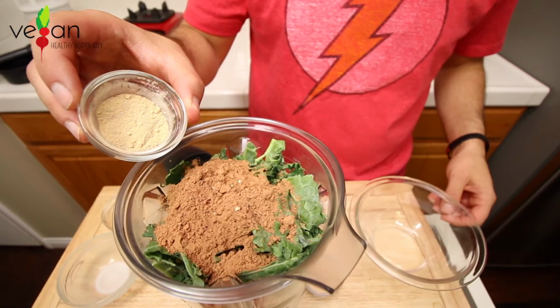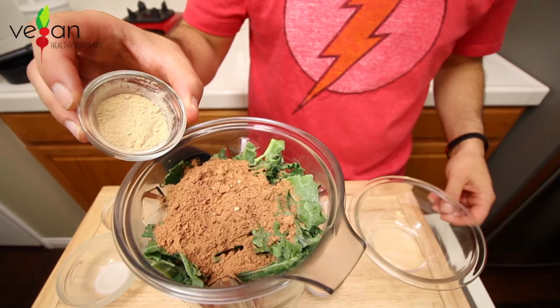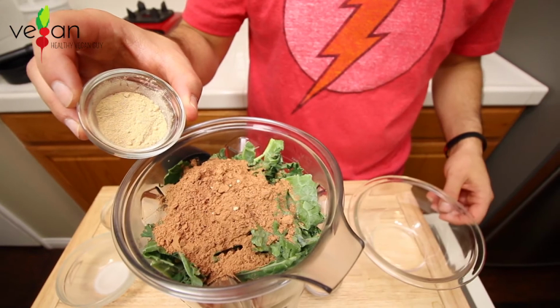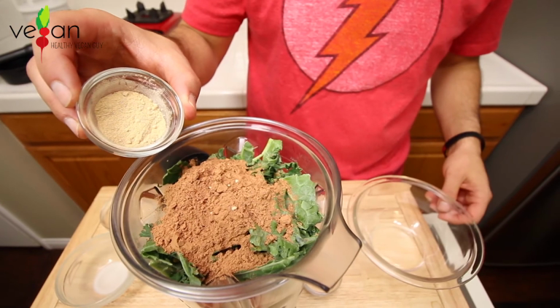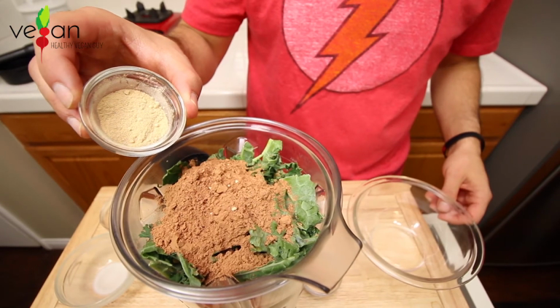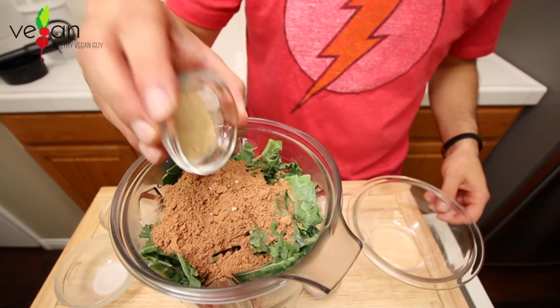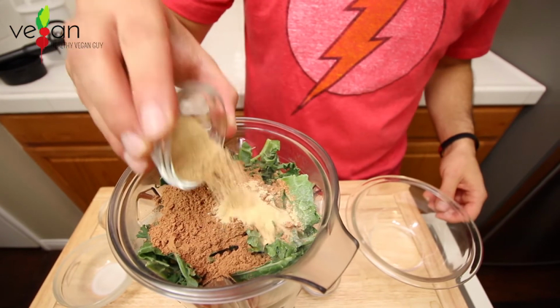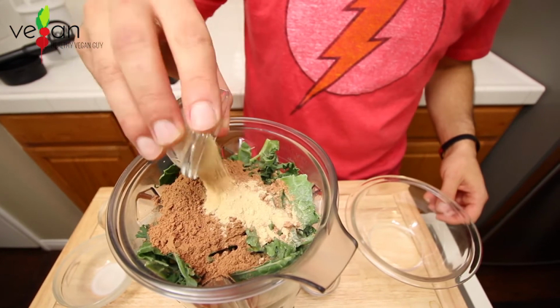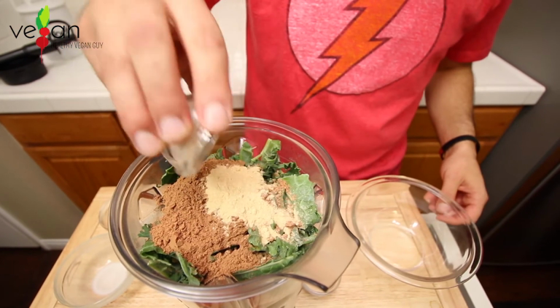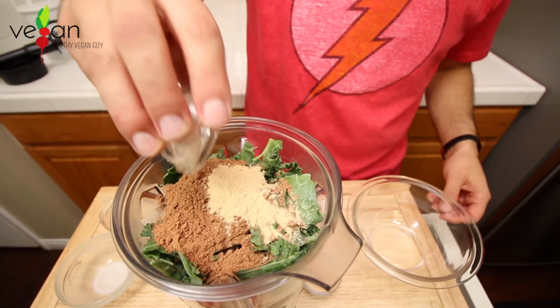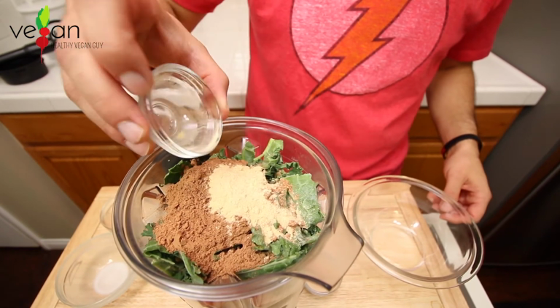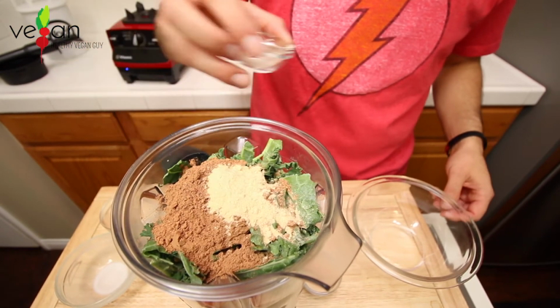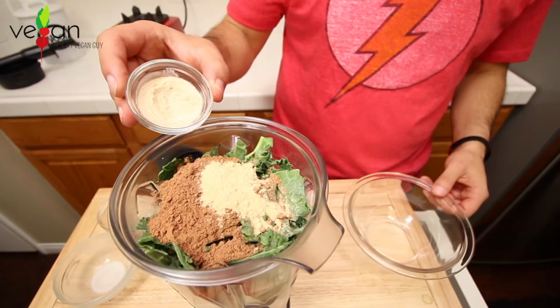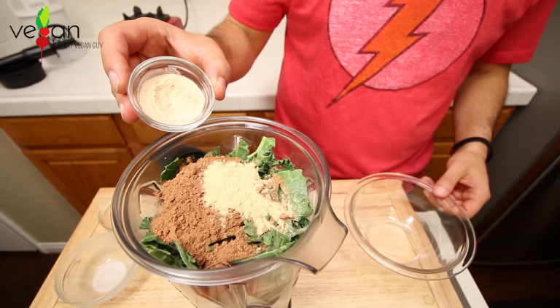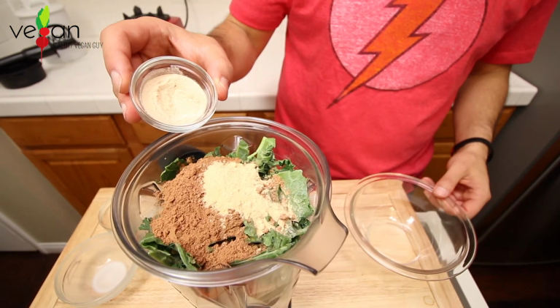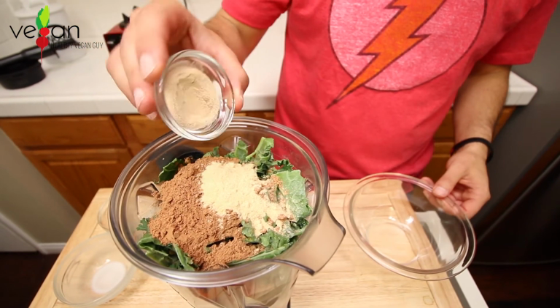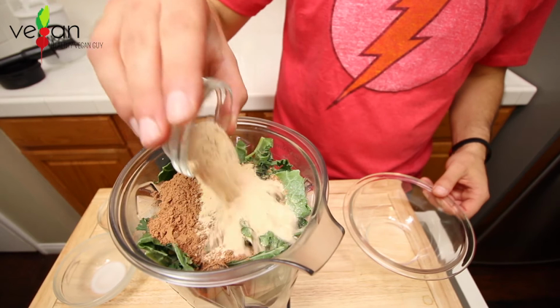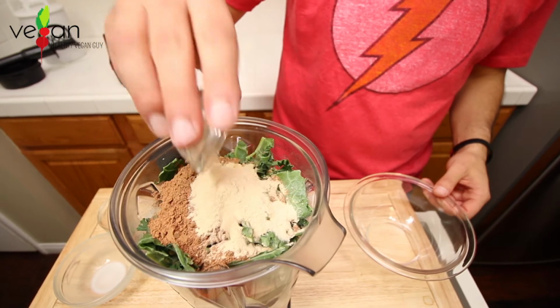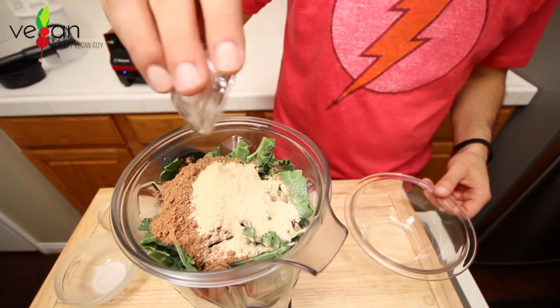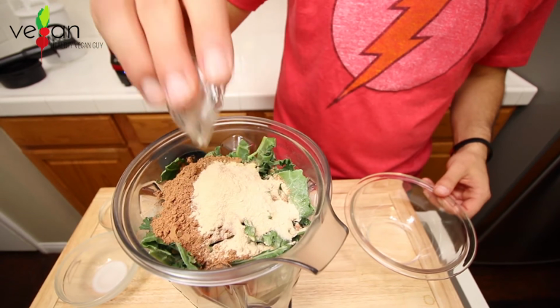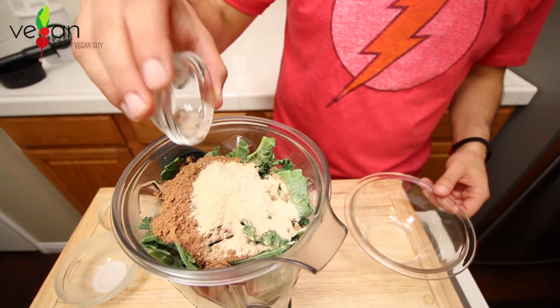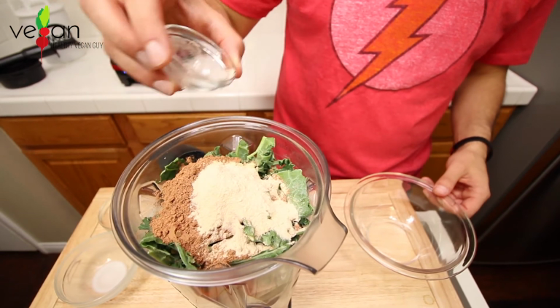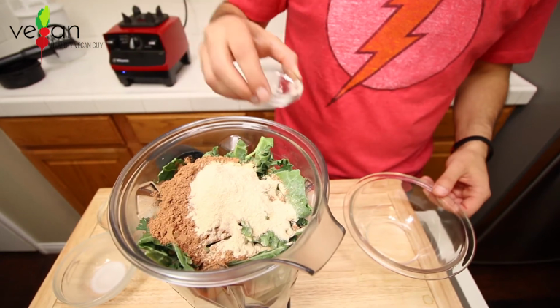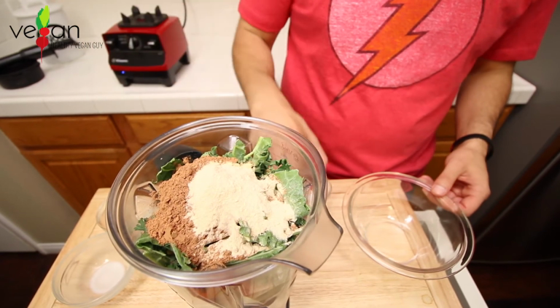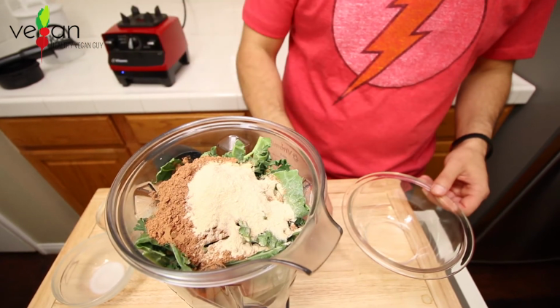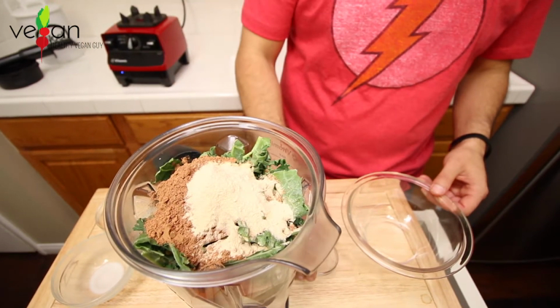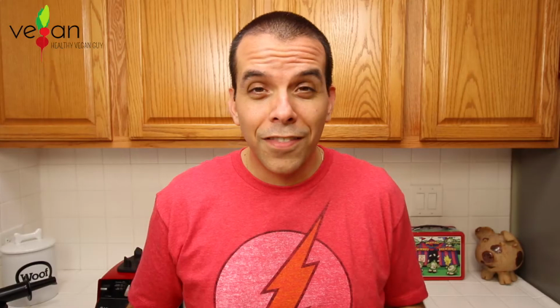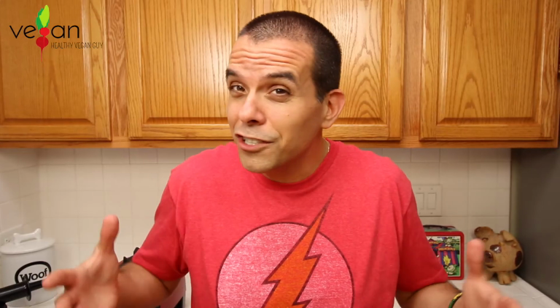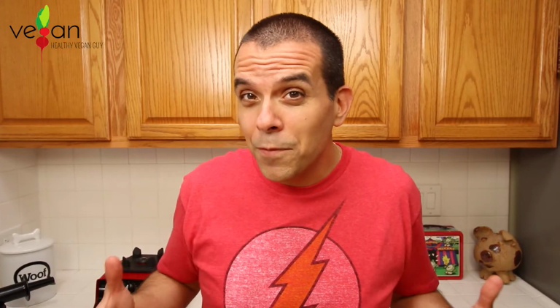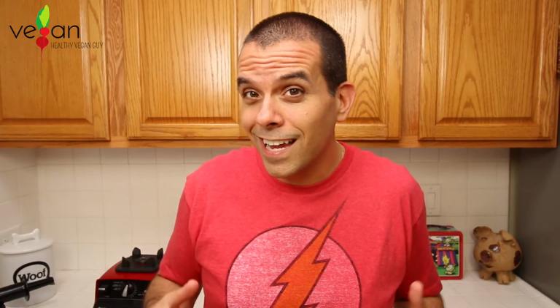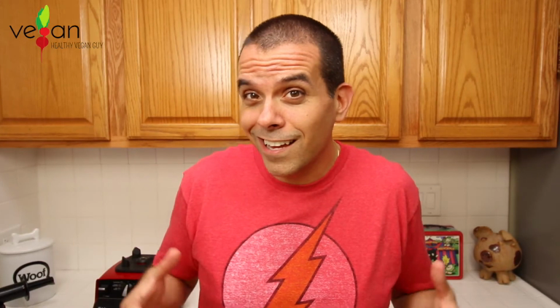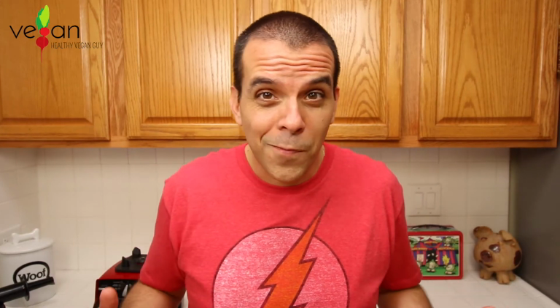One teaspoon of maca powder, which is a great source of energy. And two teaspoons of lacuma, which is a natural anti-inflammatory that just happens to taste like caramel.